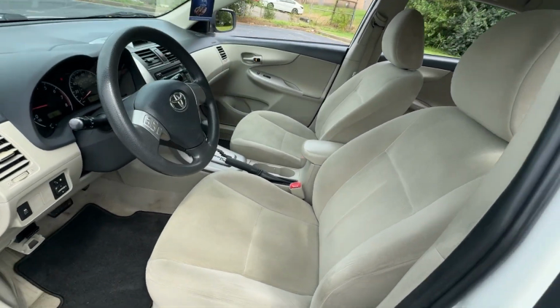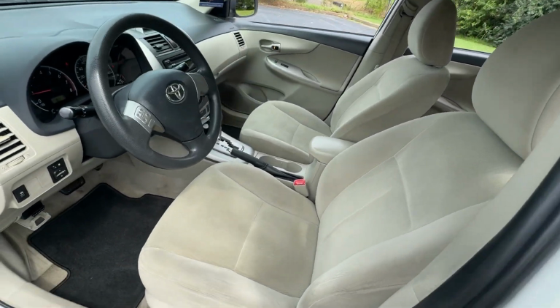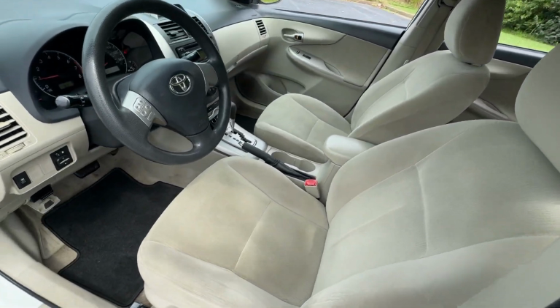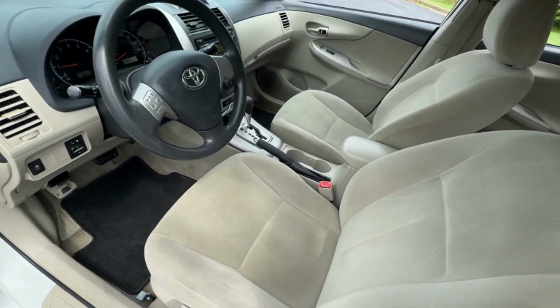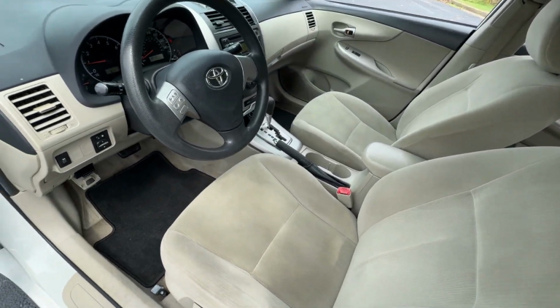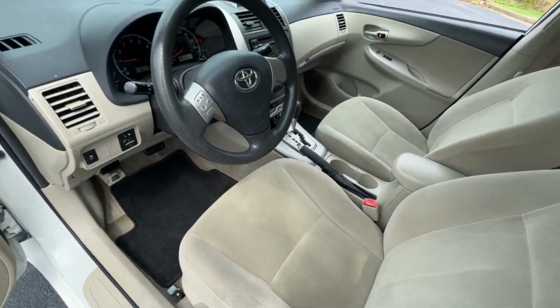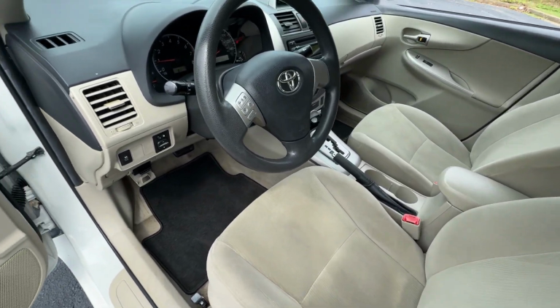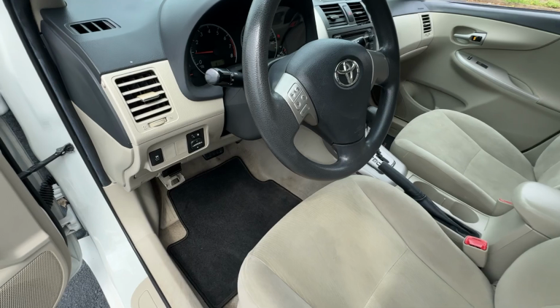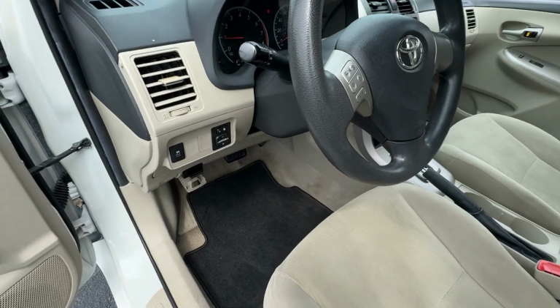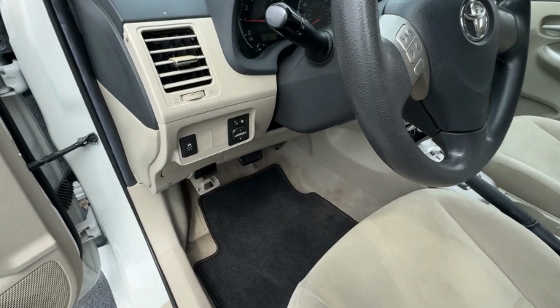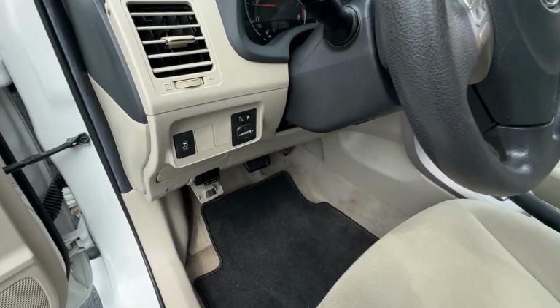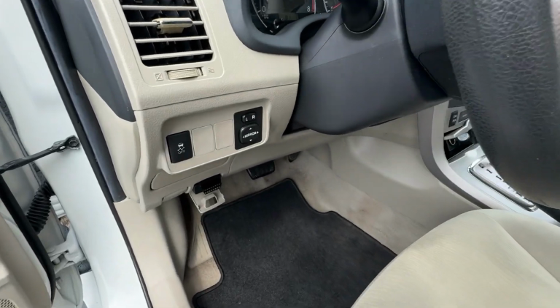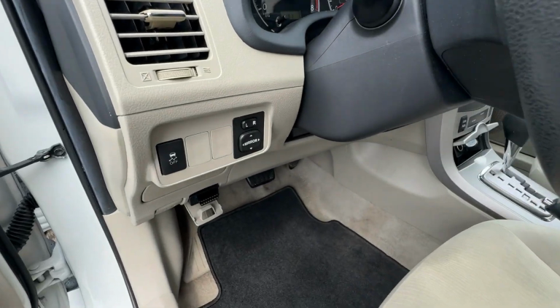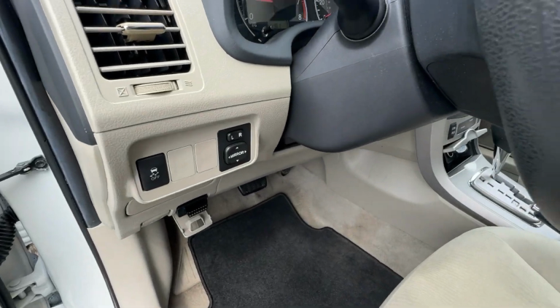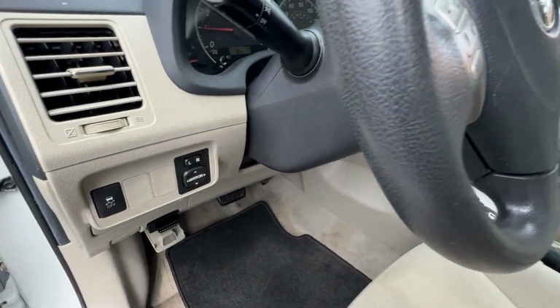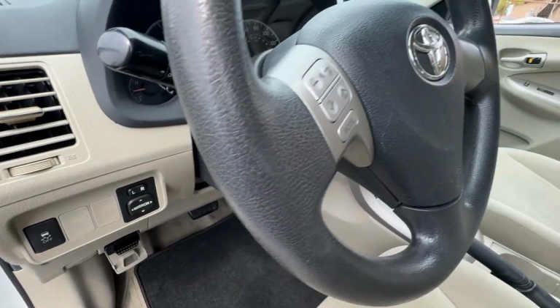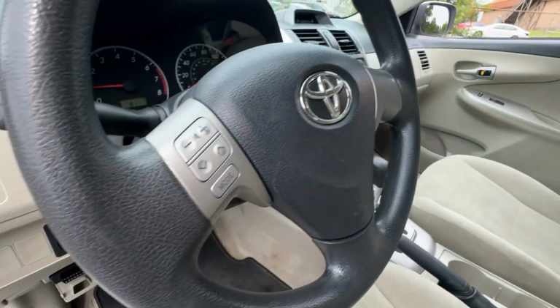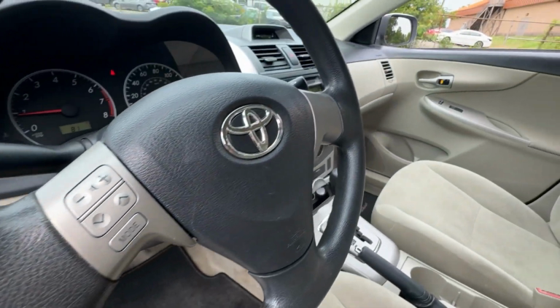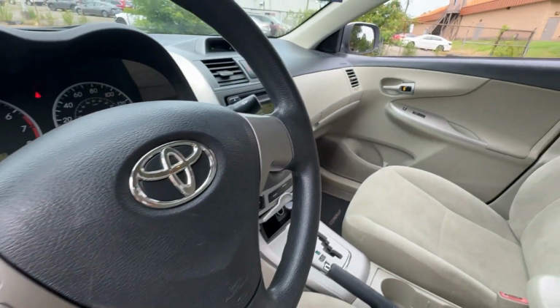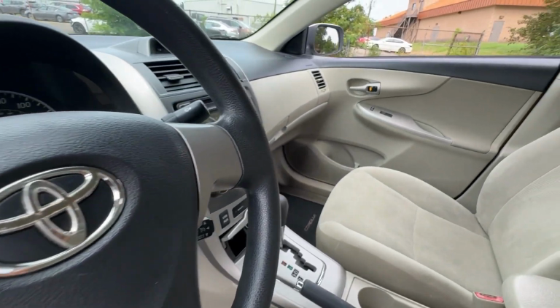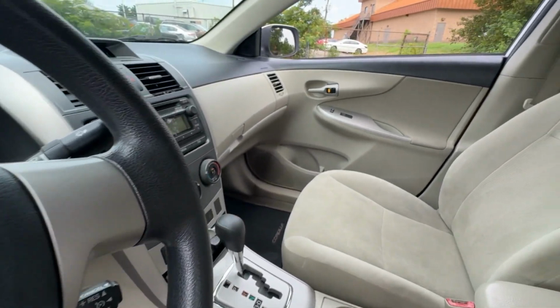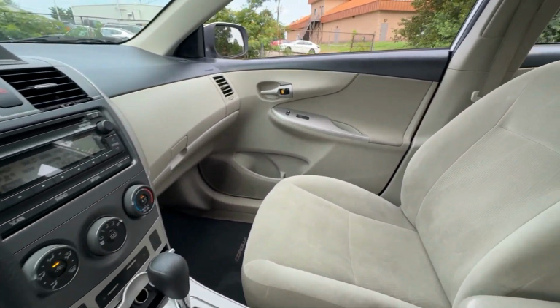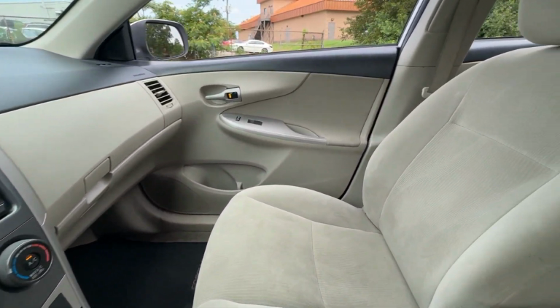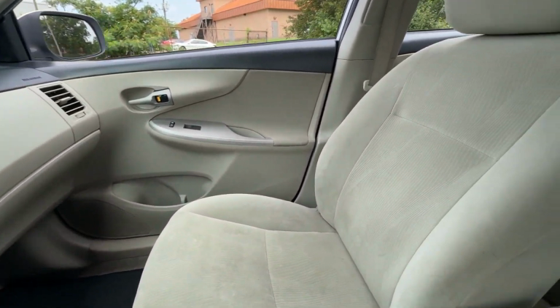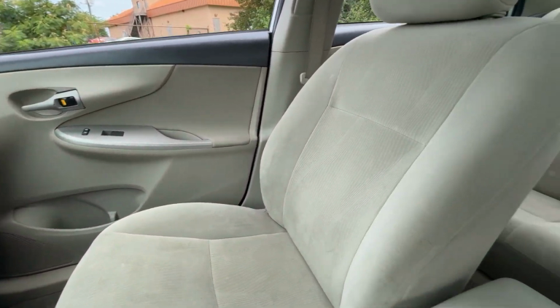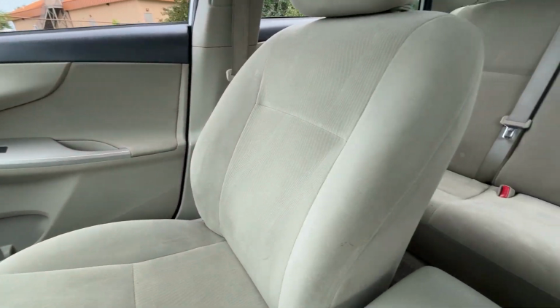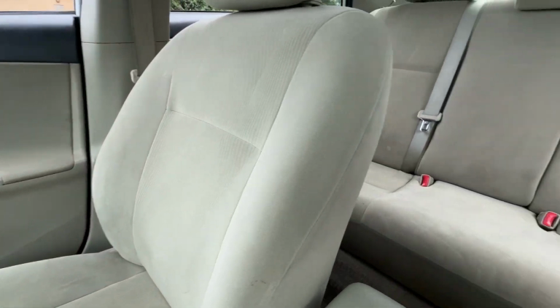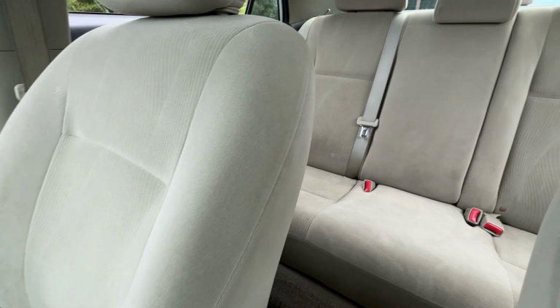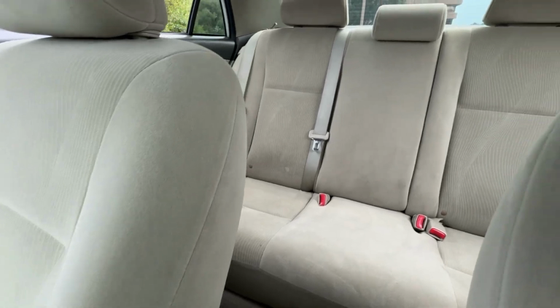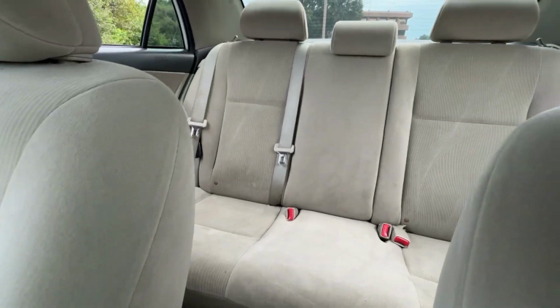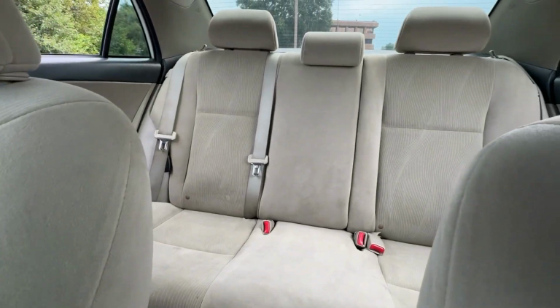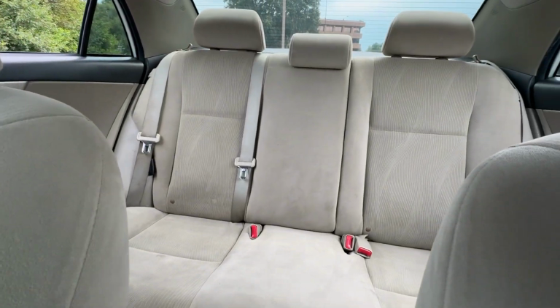Our expert team will partner with you to help ensure your driving life is the best it can be. This Corolla is waiting for you. Treat yourself to a test drive today.